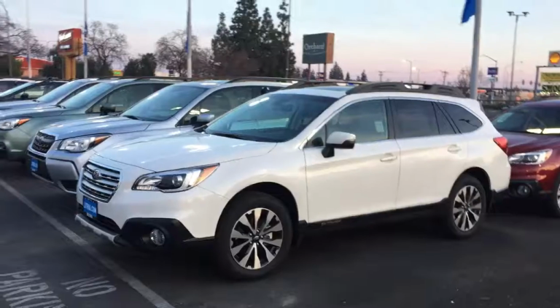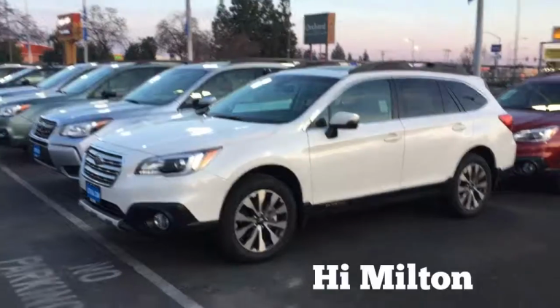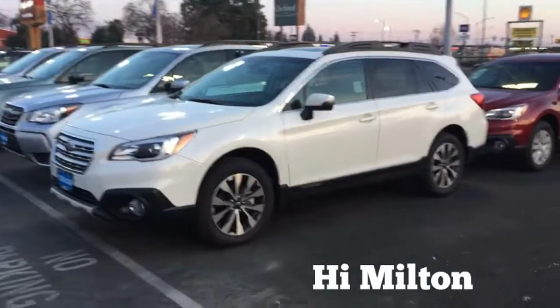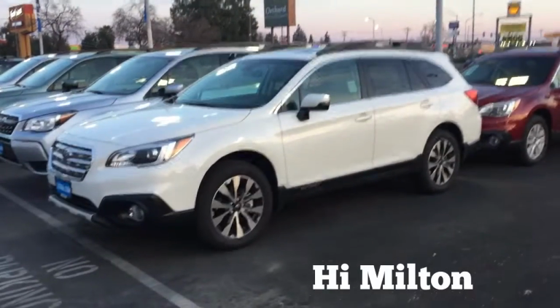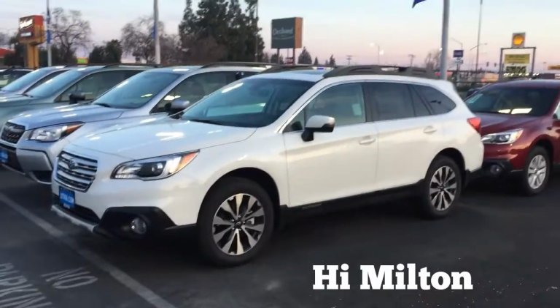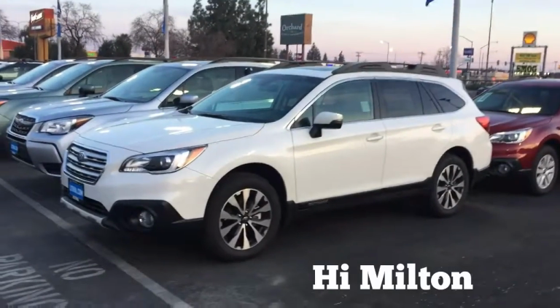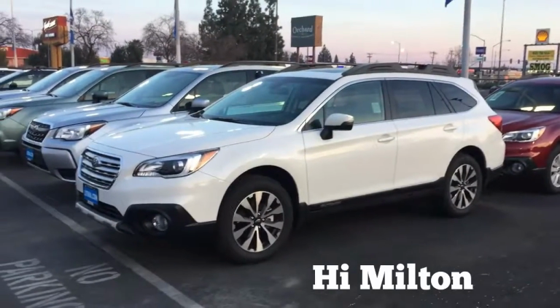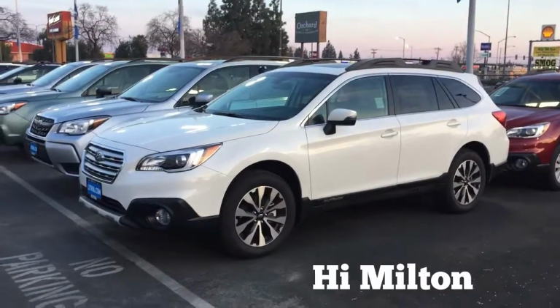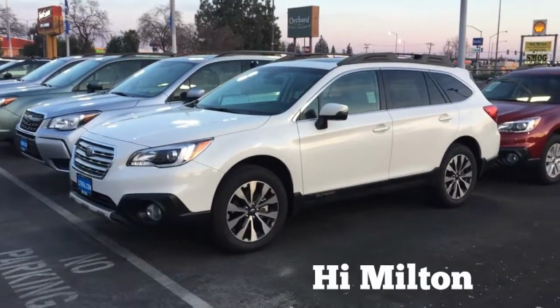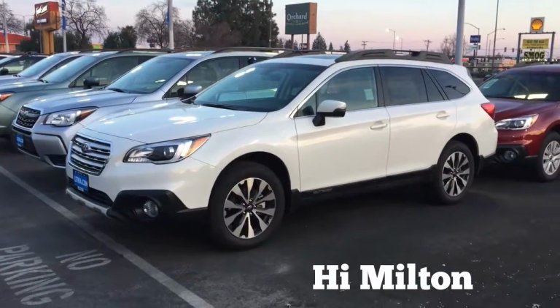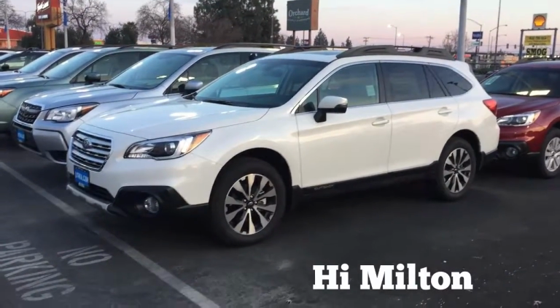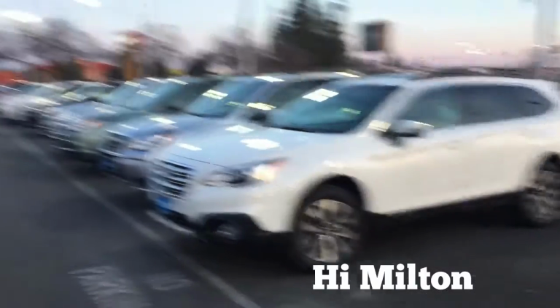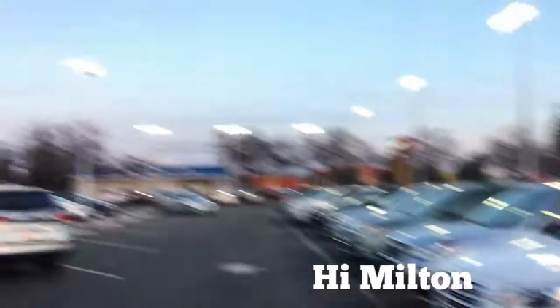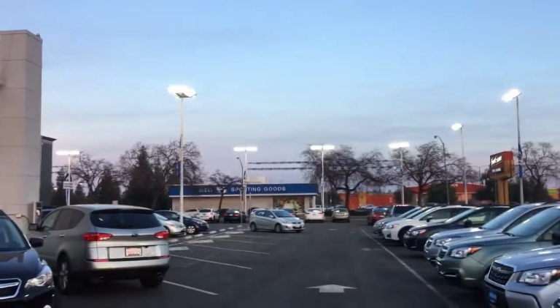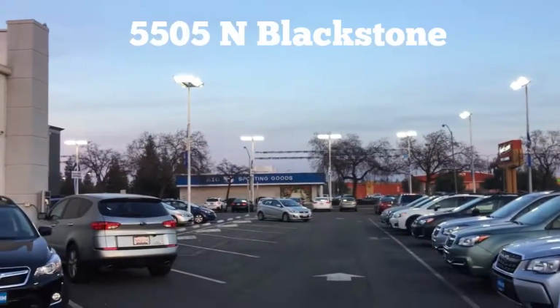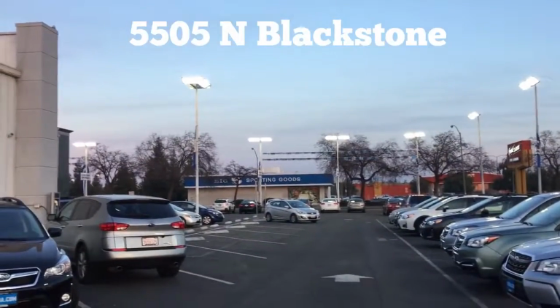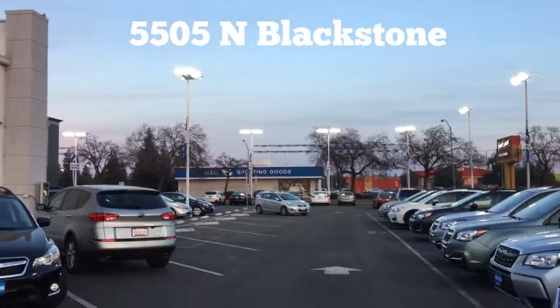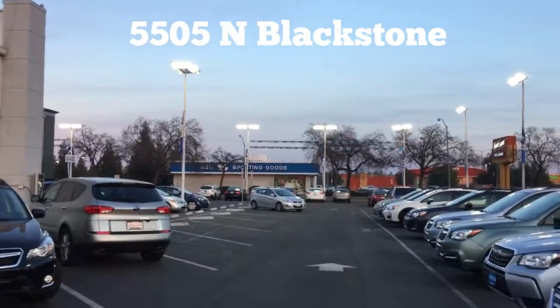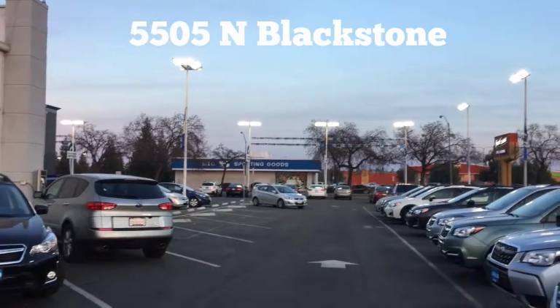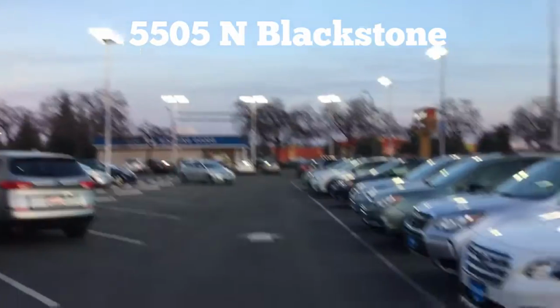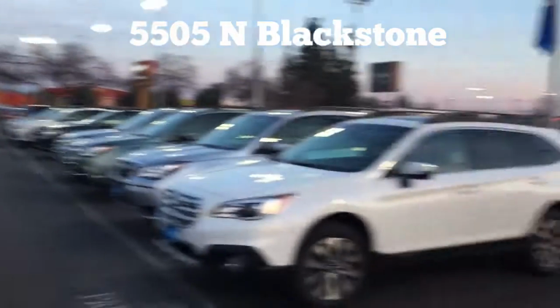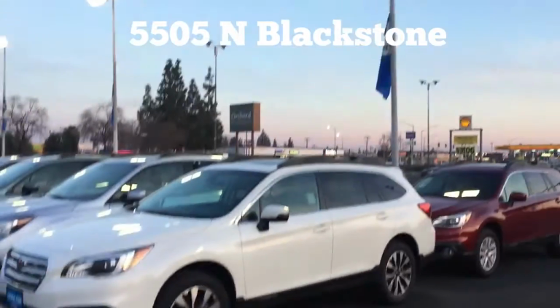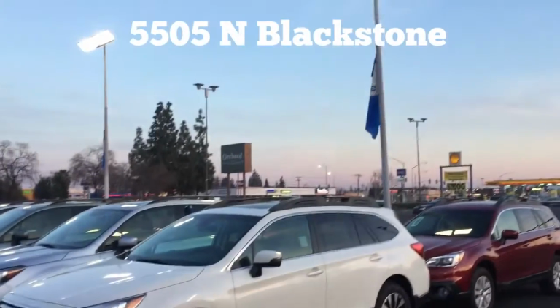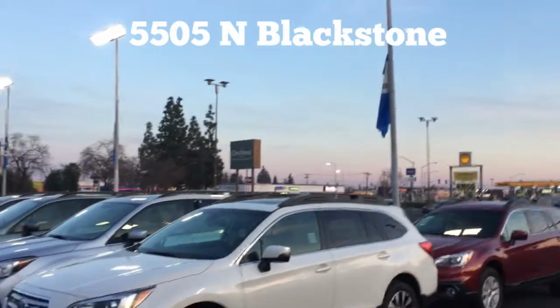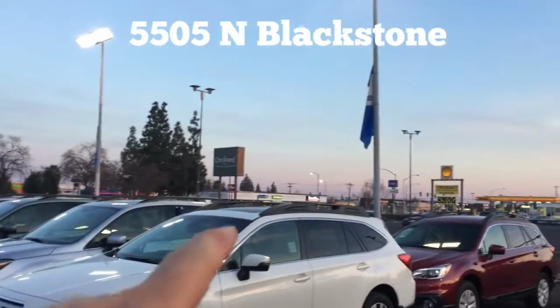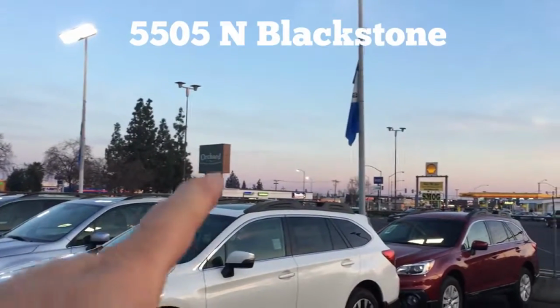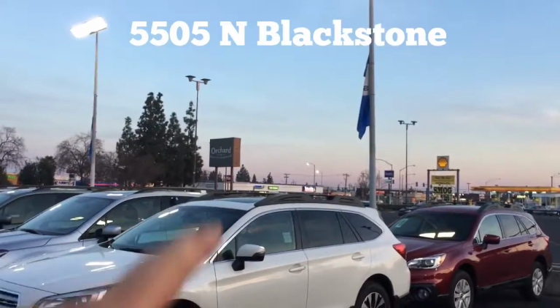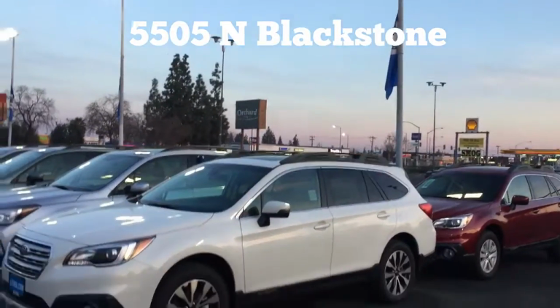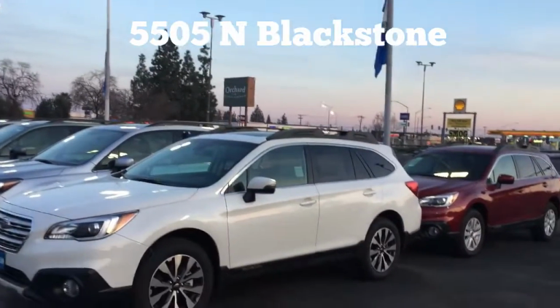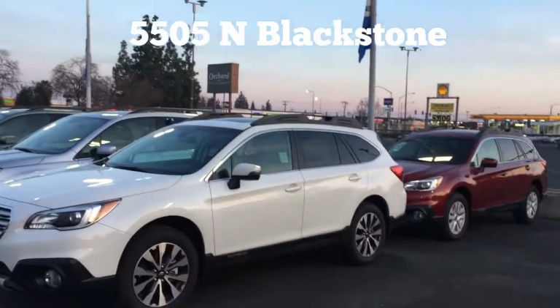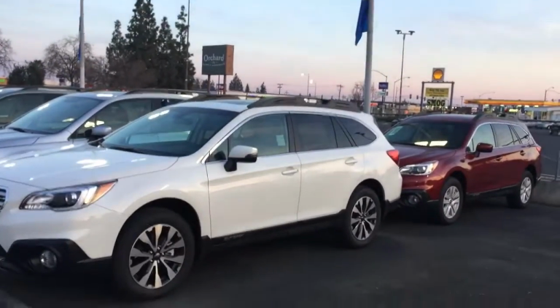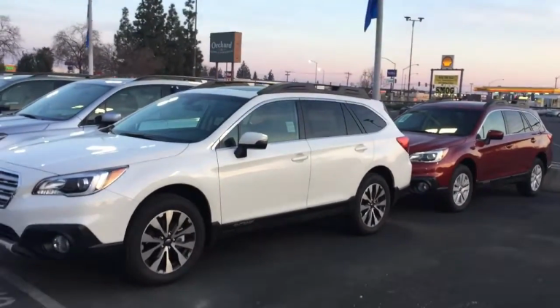Hi Milton, this is Ed Monson, Internet Sales Manager here at Subaru in Fresno, across the street from Big 5 Sporting Goods on Blackstone and Barstow, next to Orchard Supply Hardware. Thanks for the email.